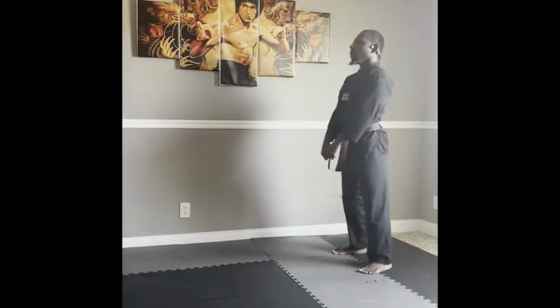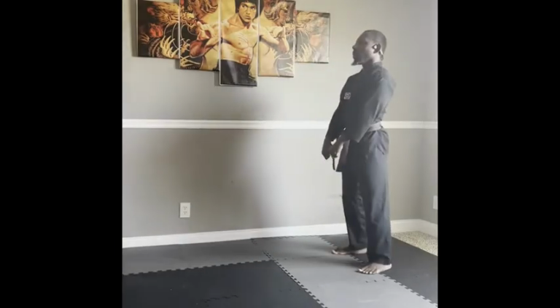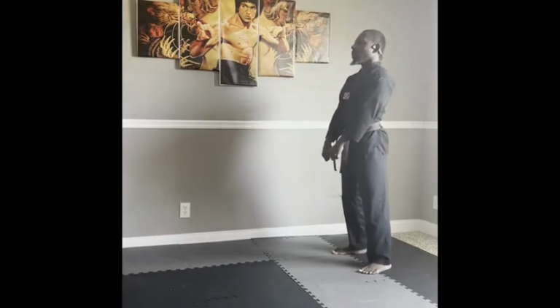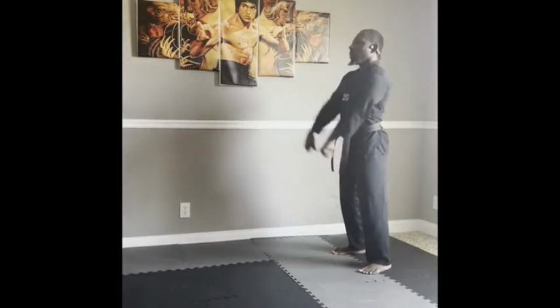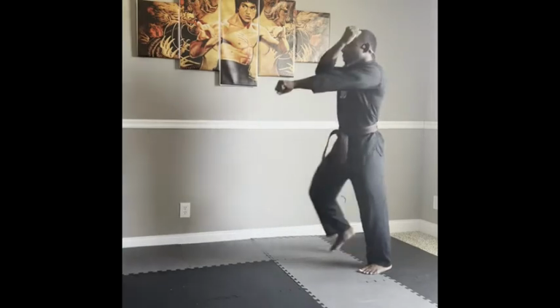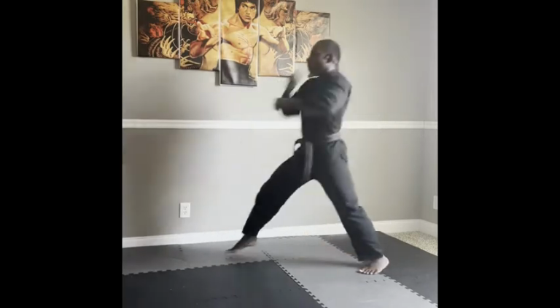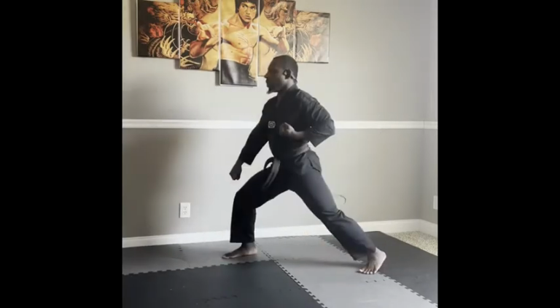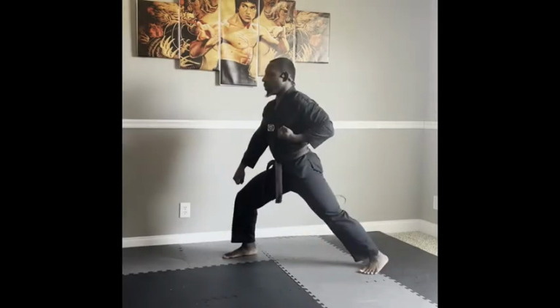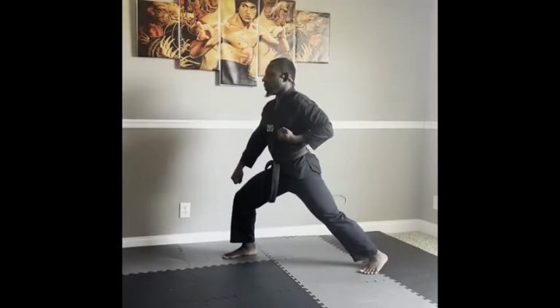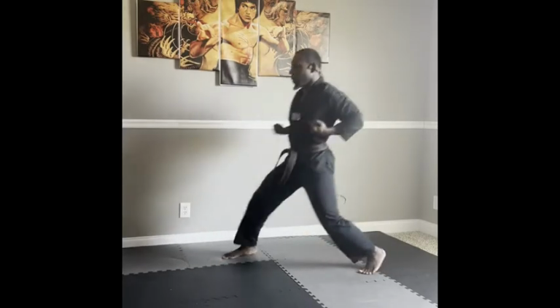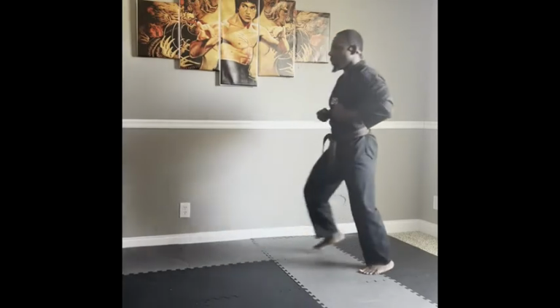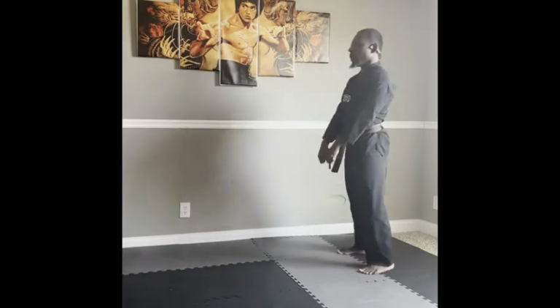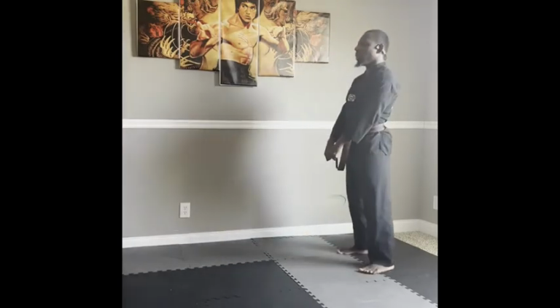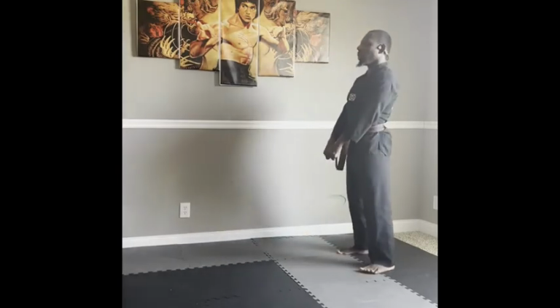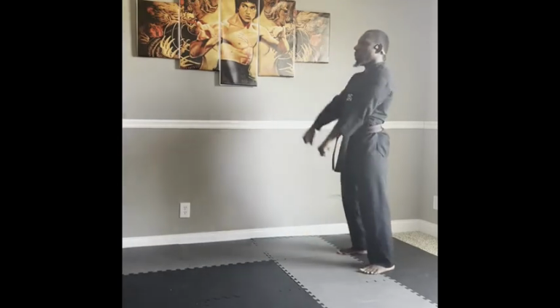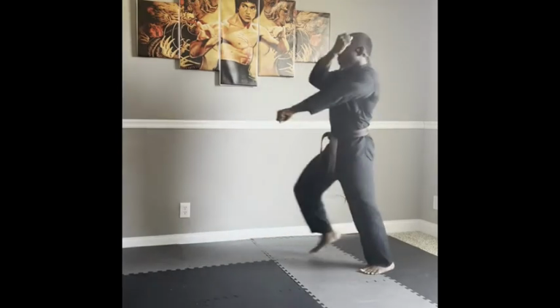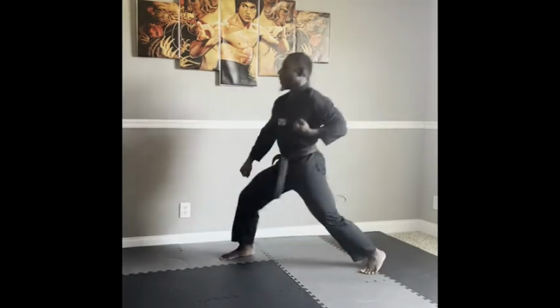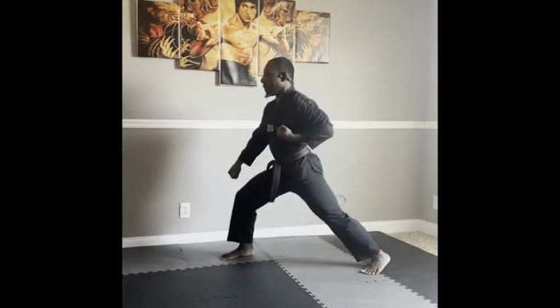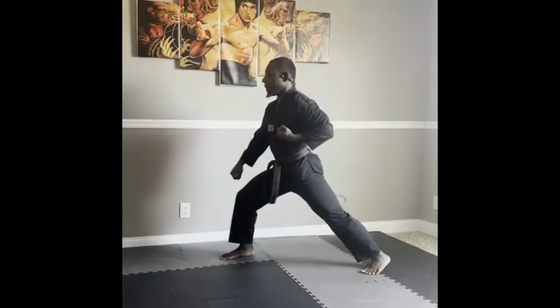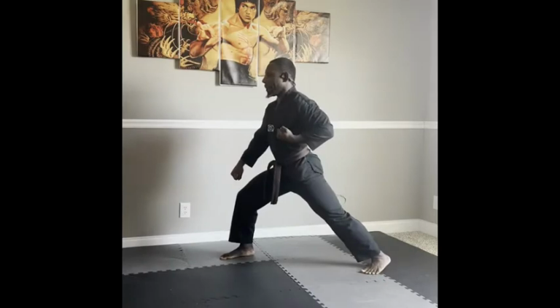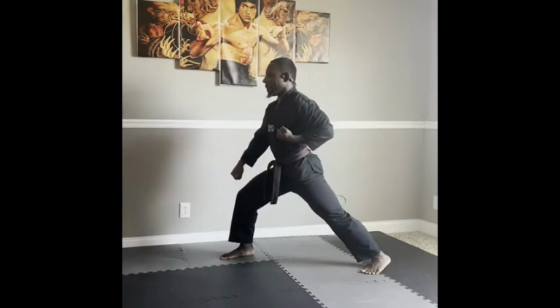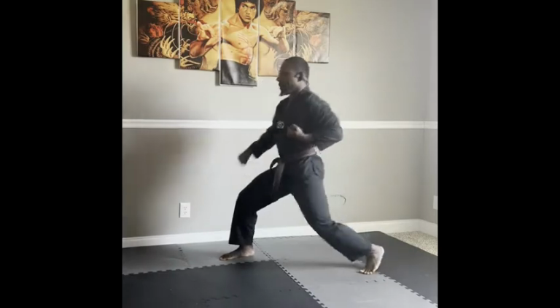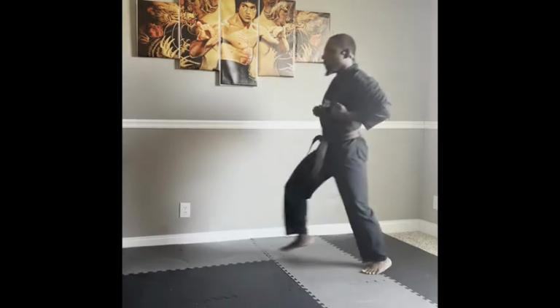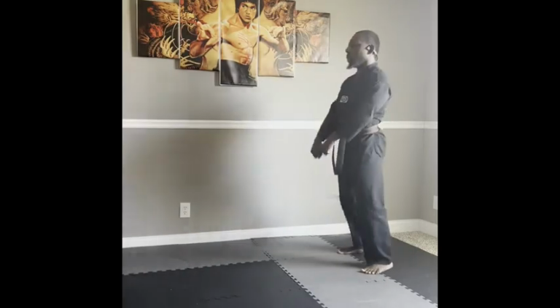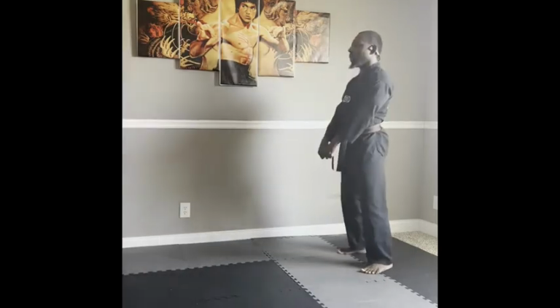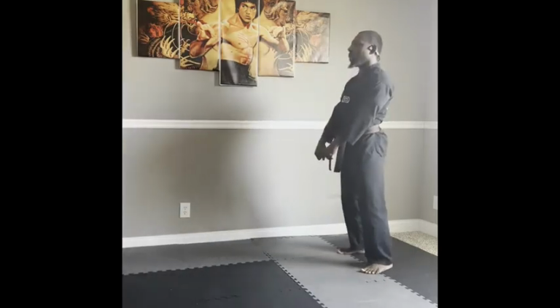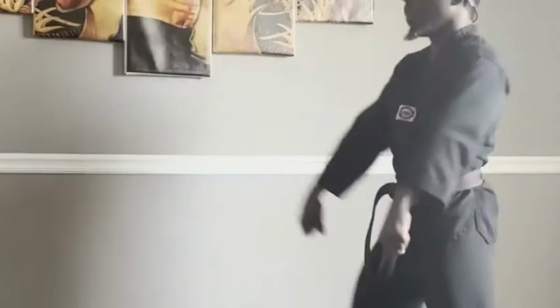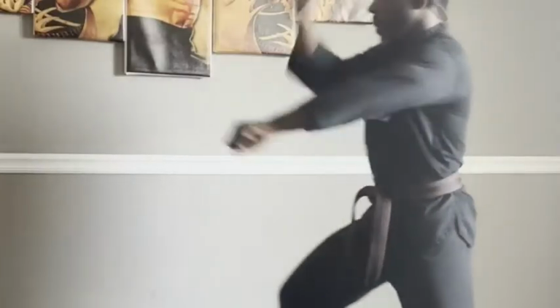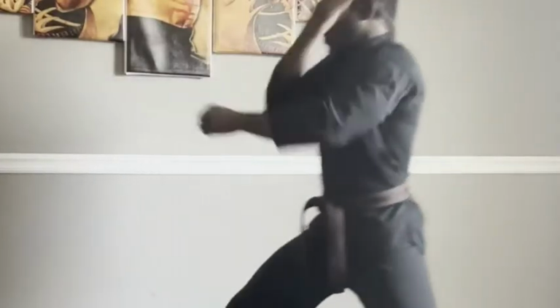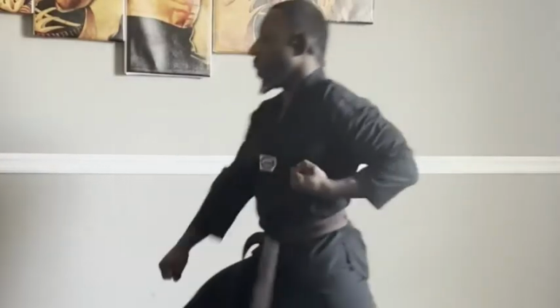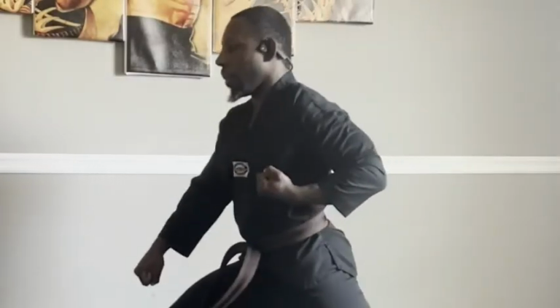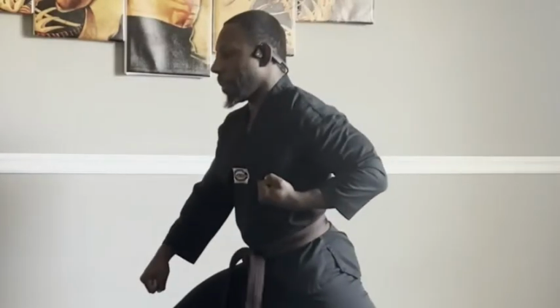As you step forward, the arm is swept down and across the front of the body. At the same time, pull the non-blocking arm into the rib while rotating the palm up.